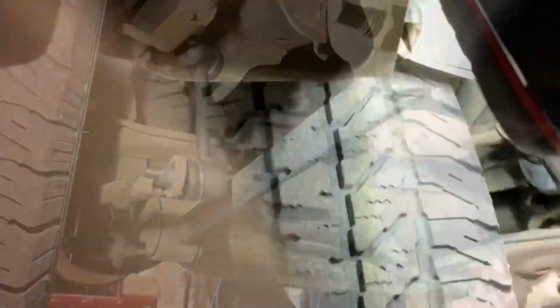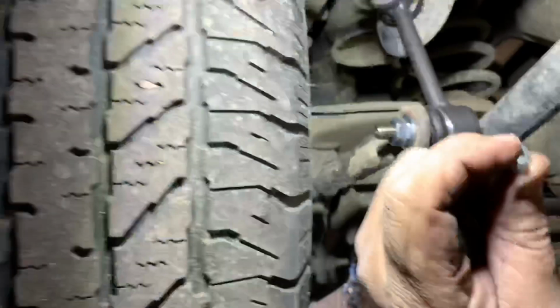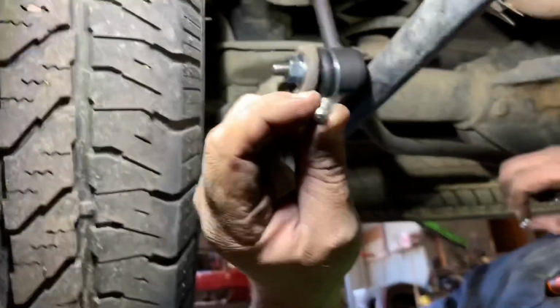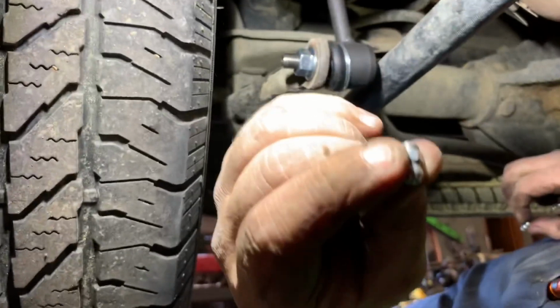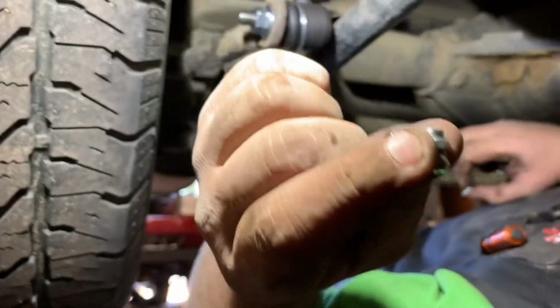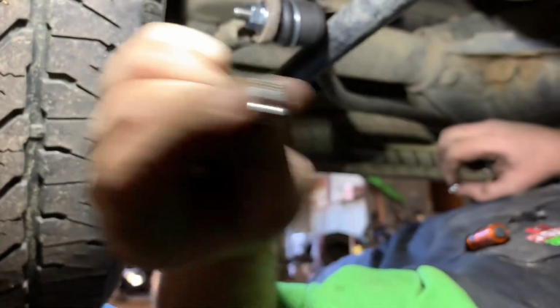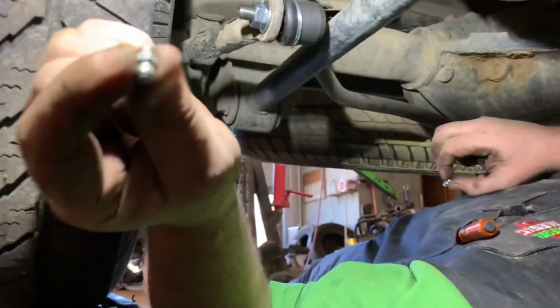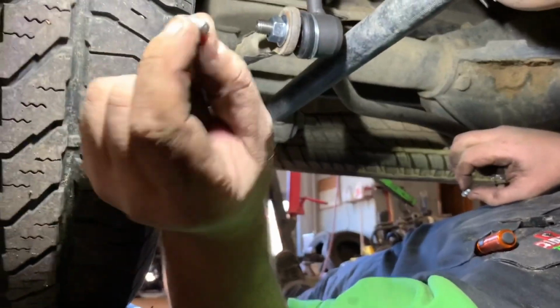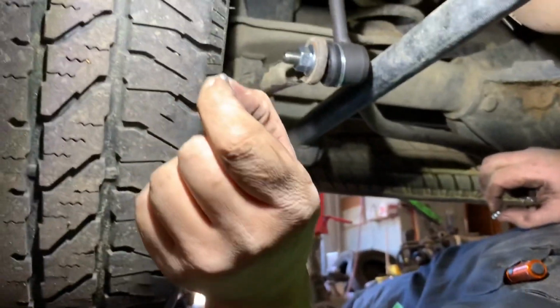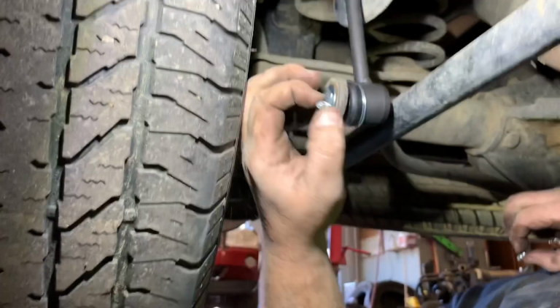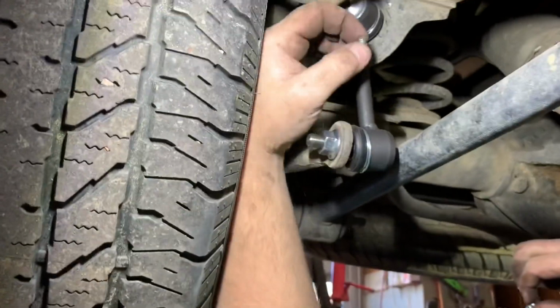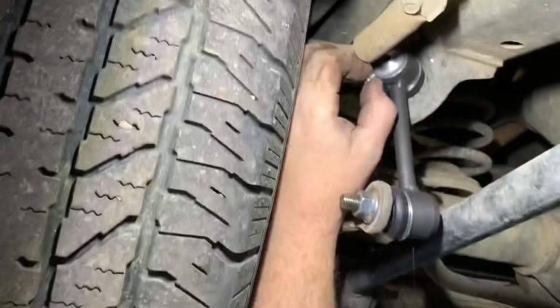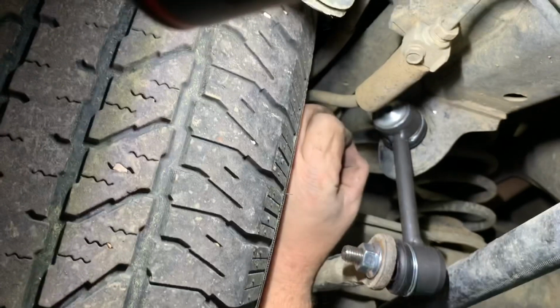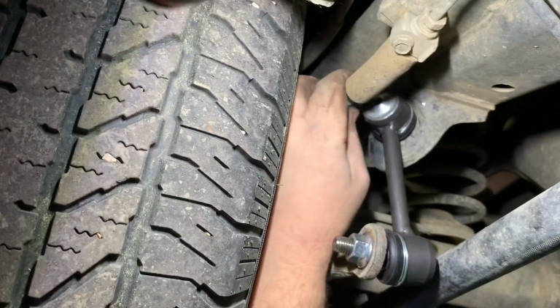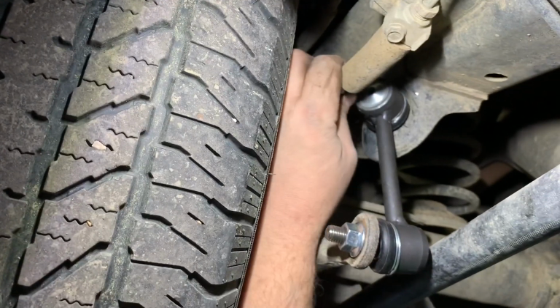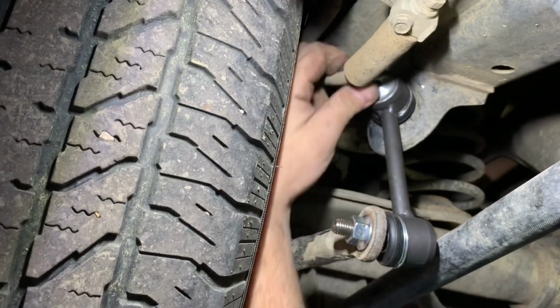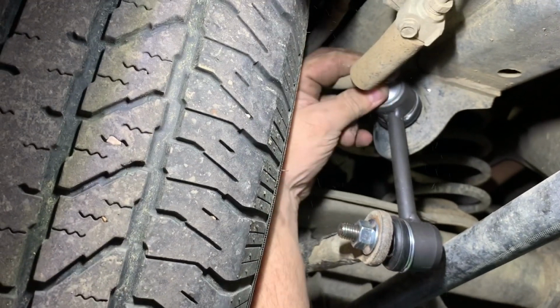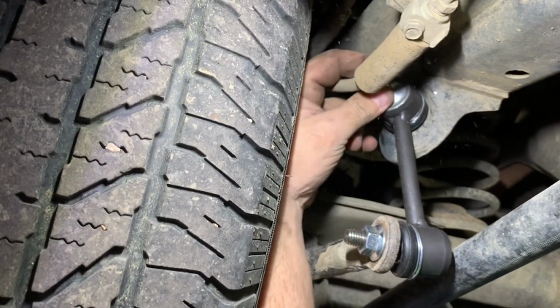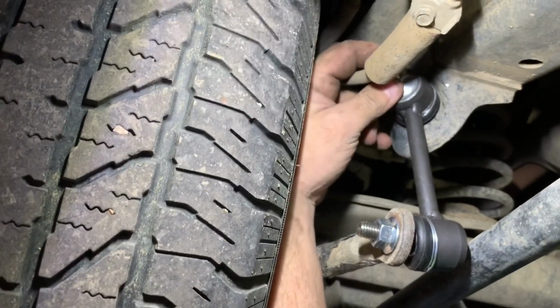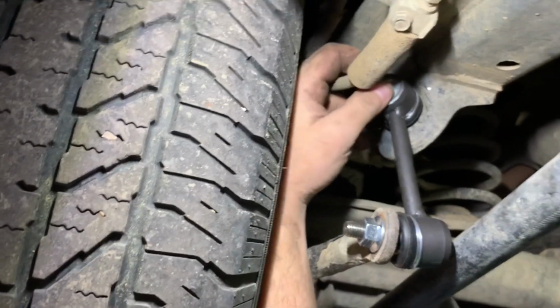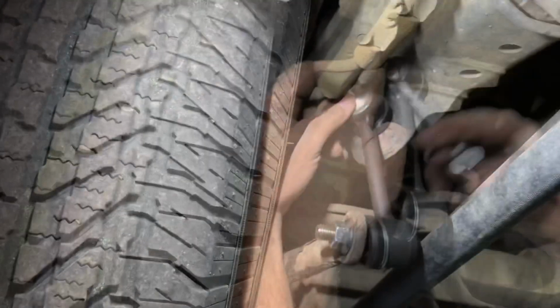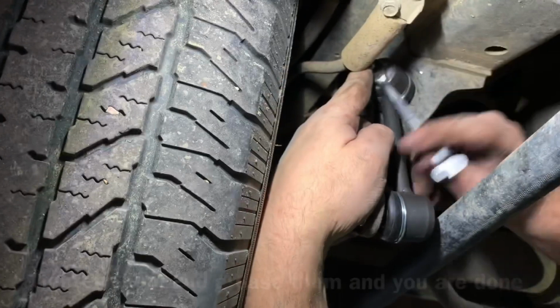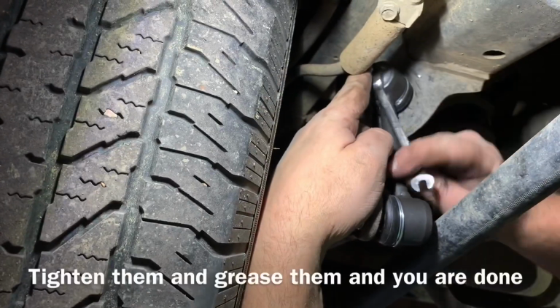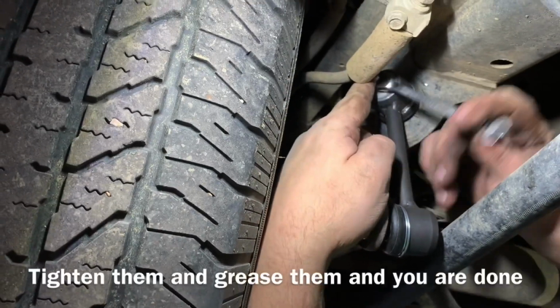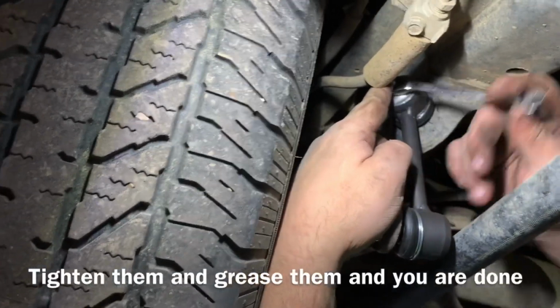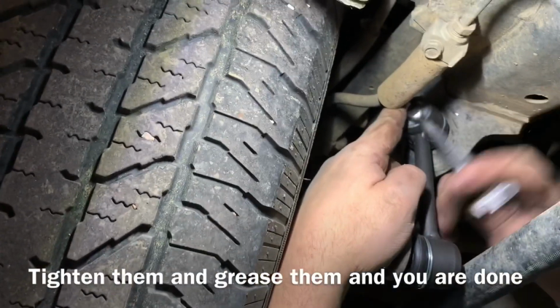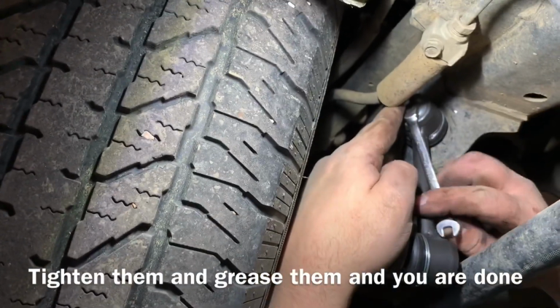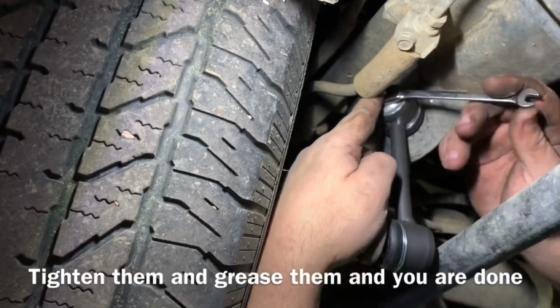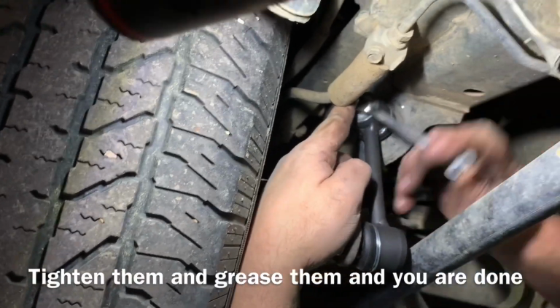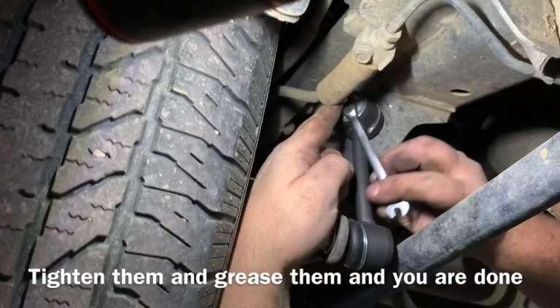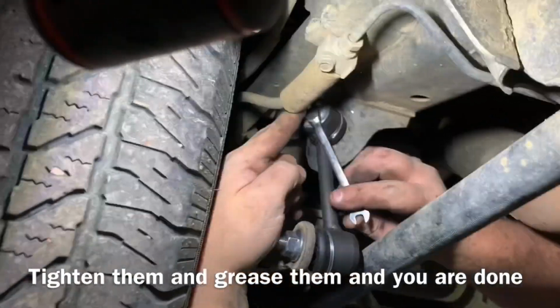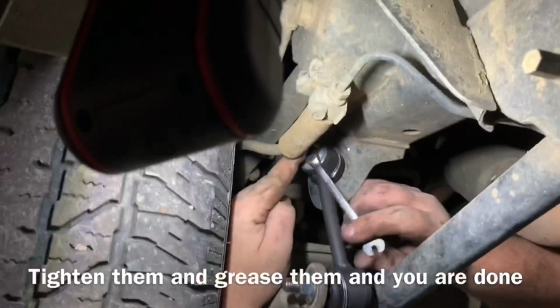Last but definitely not least, don't forget your Zerk fittings. Shoot a little grease in them and that's all there is to it.